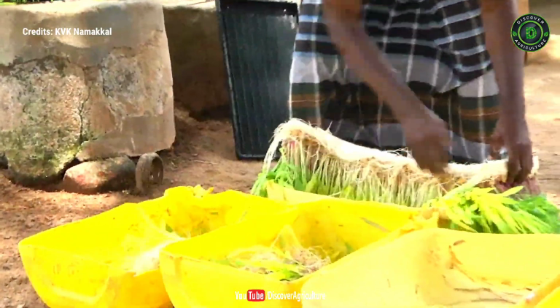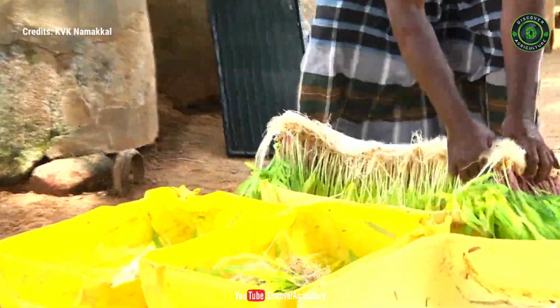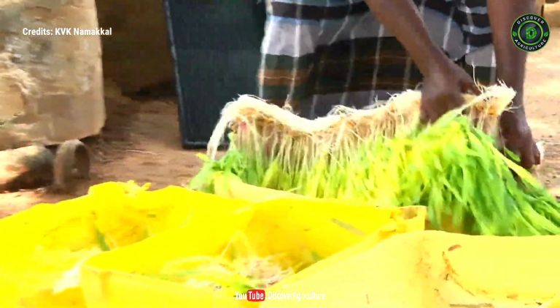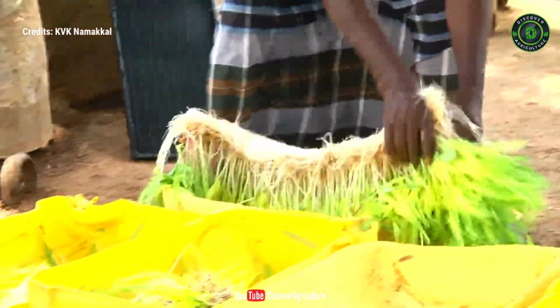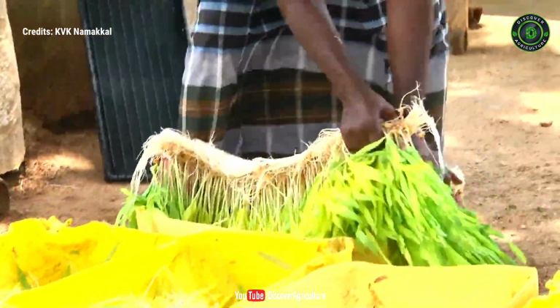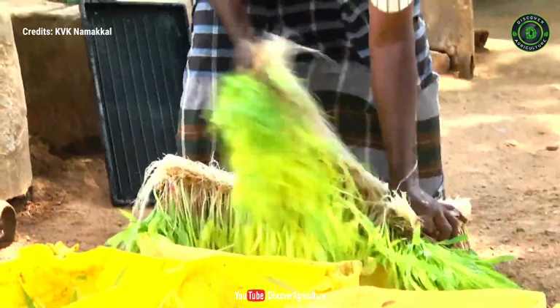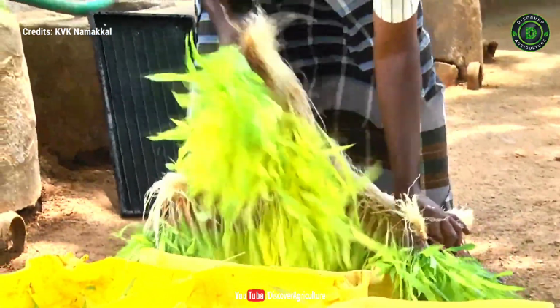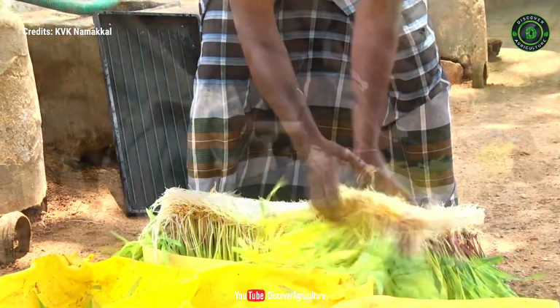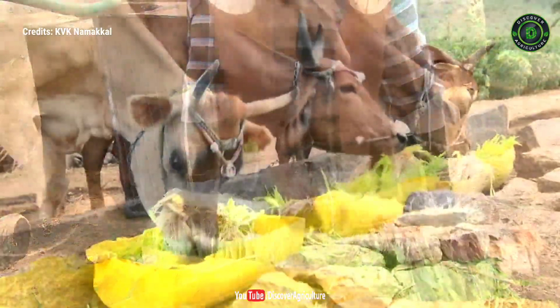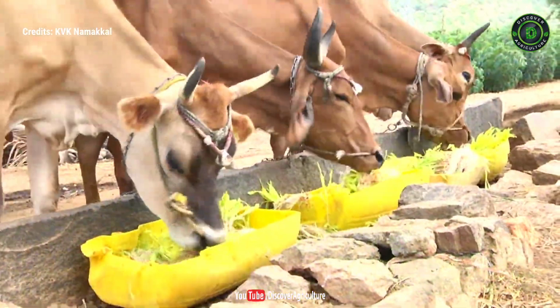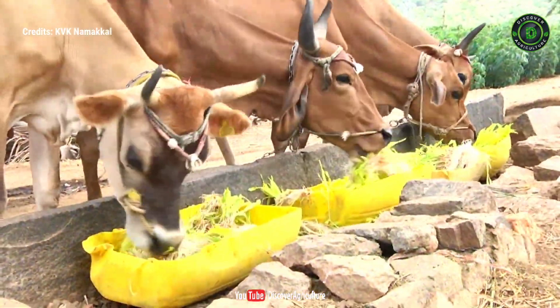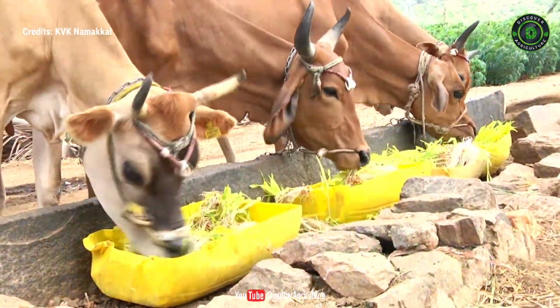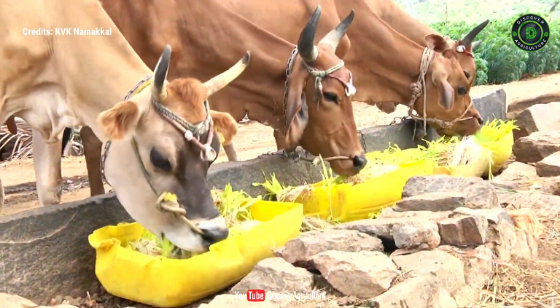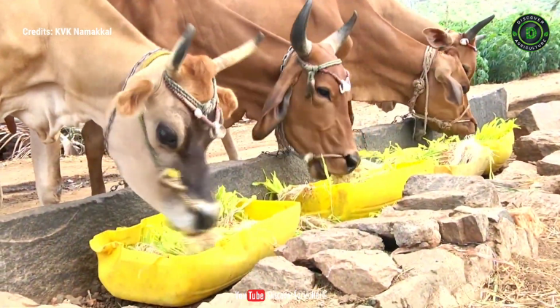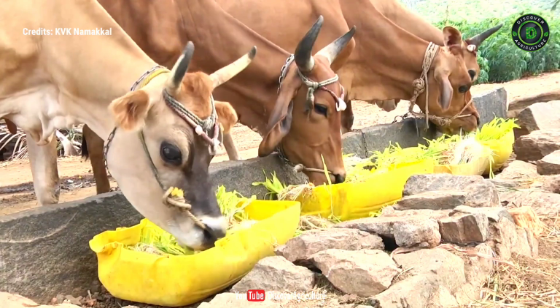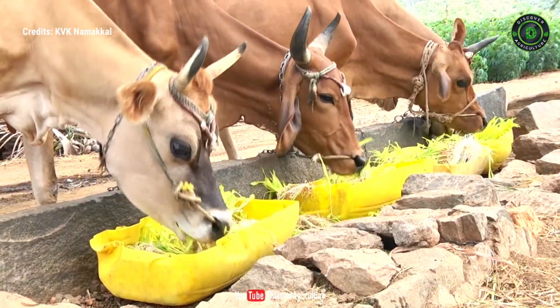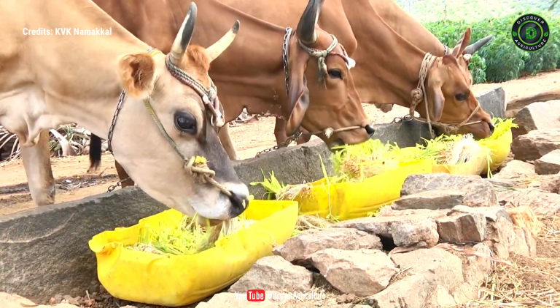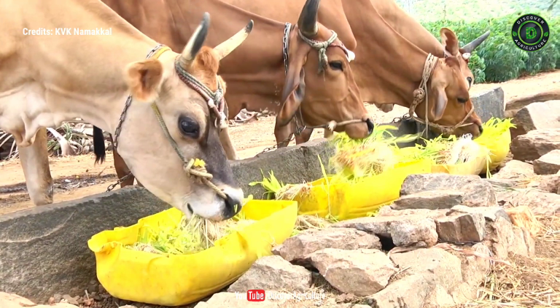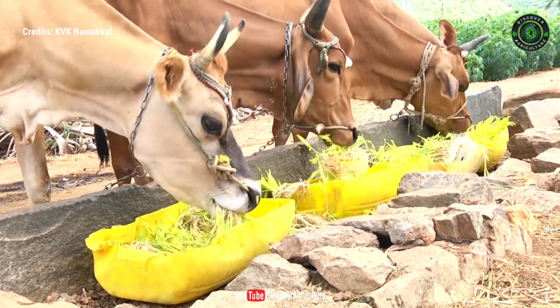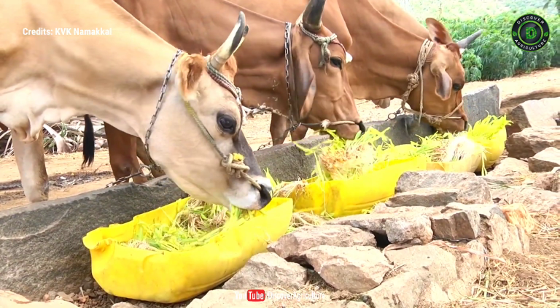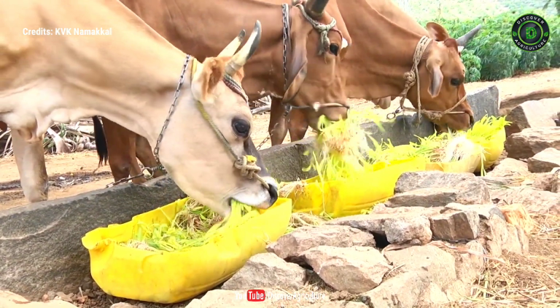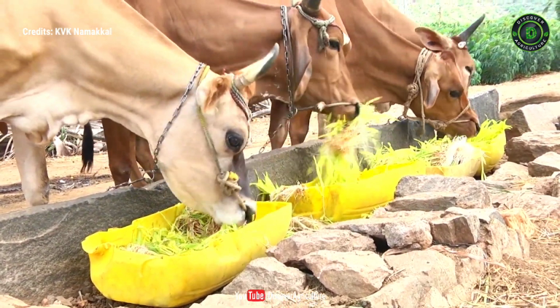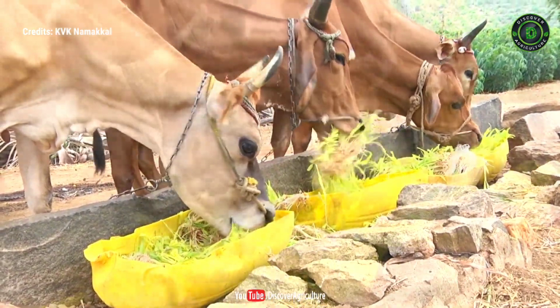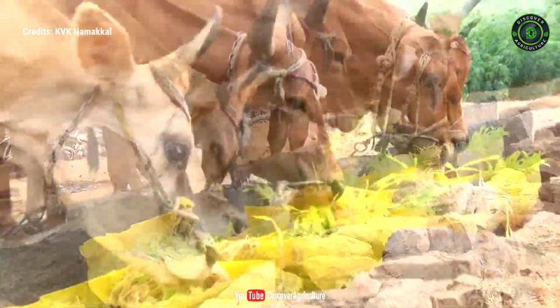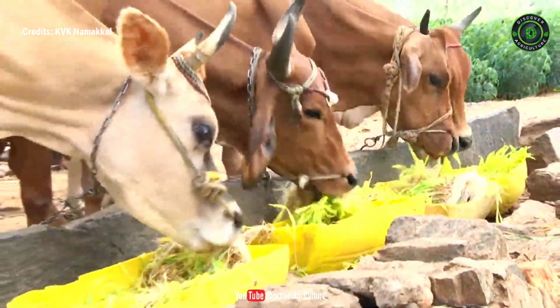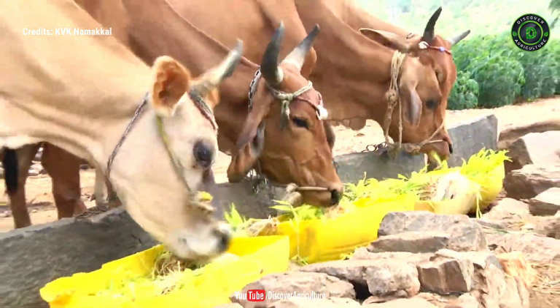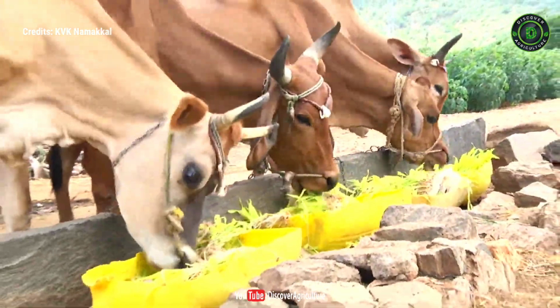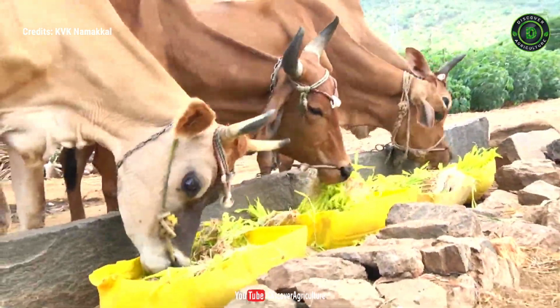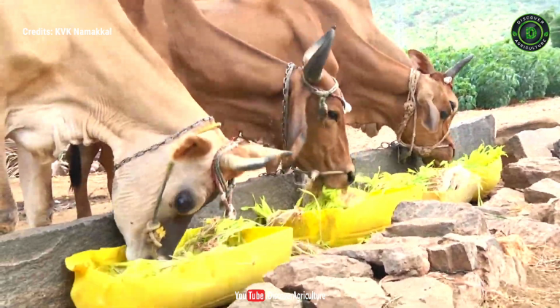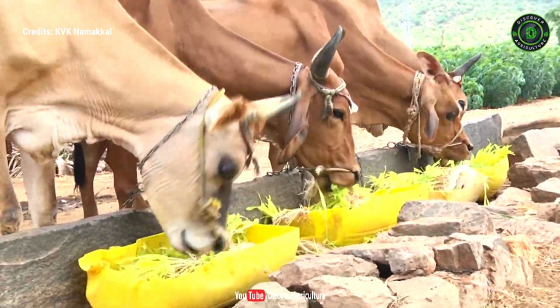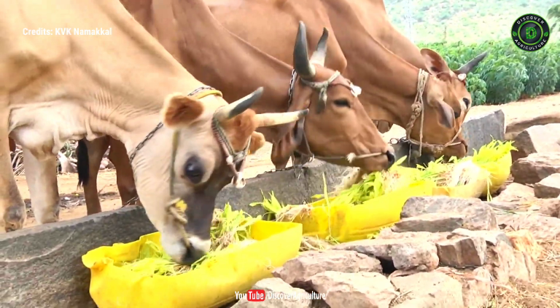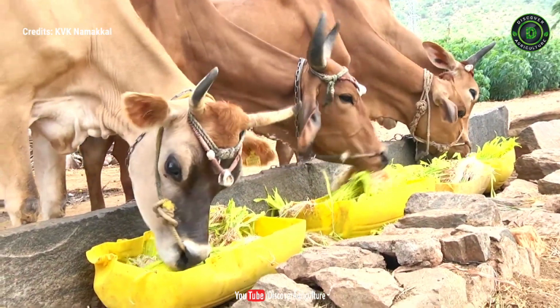Good quality seeds and a controlled humid and moist environment must be maintained at all times. Failure to do so can cause mold, fungi, and bacteria to develop and spoil the fodder quality.